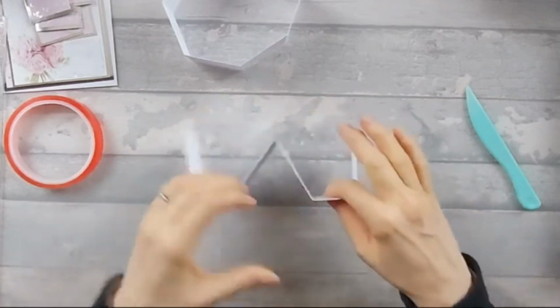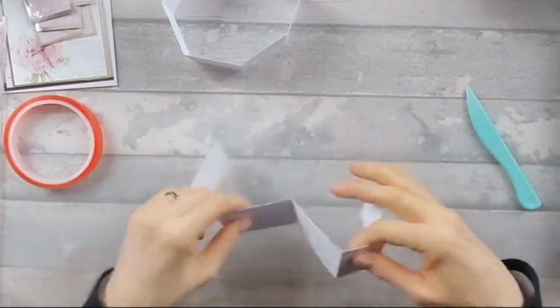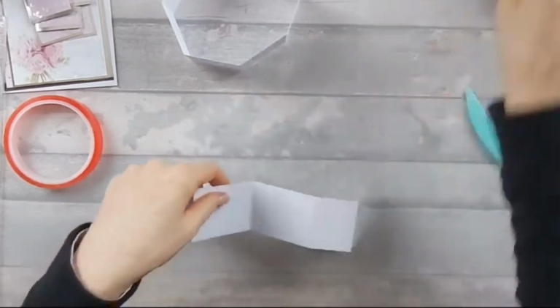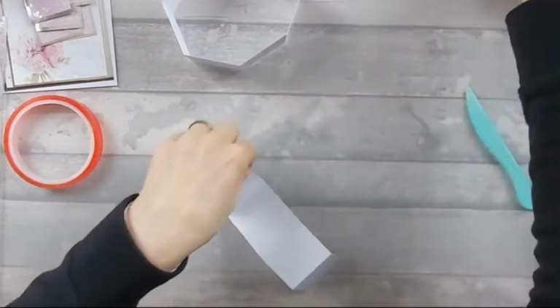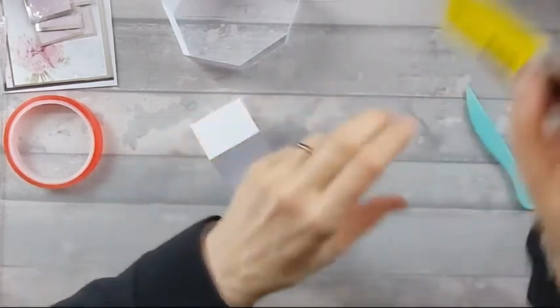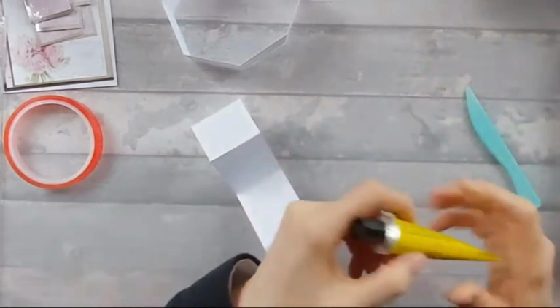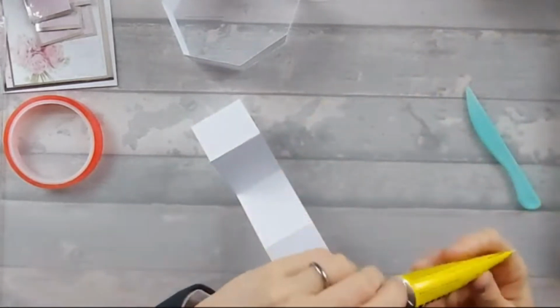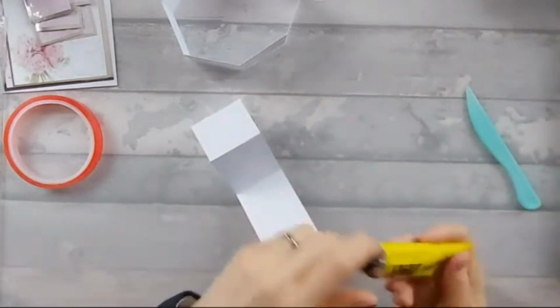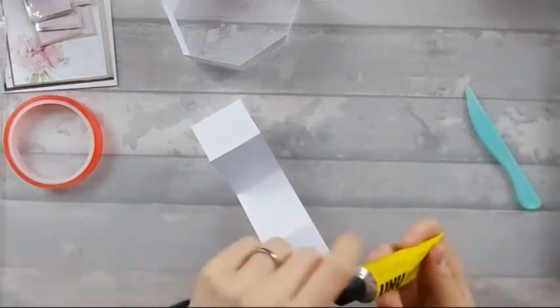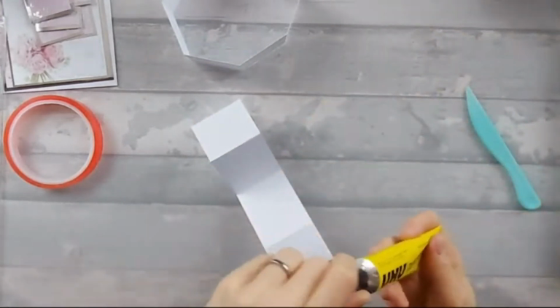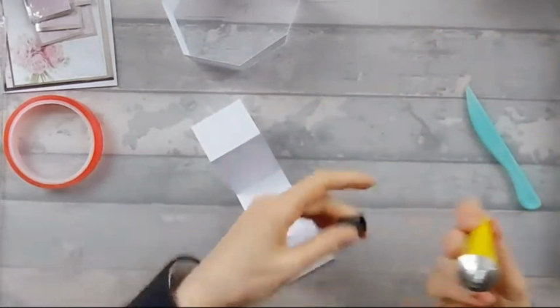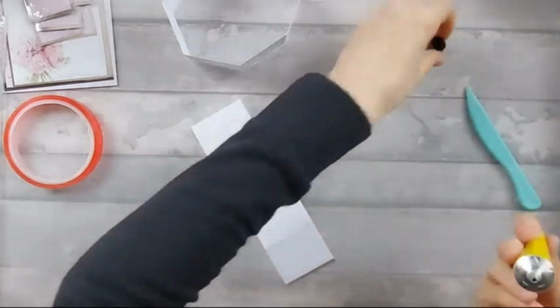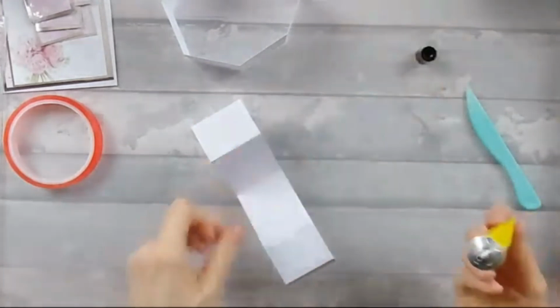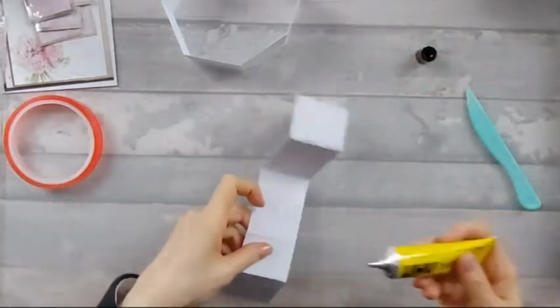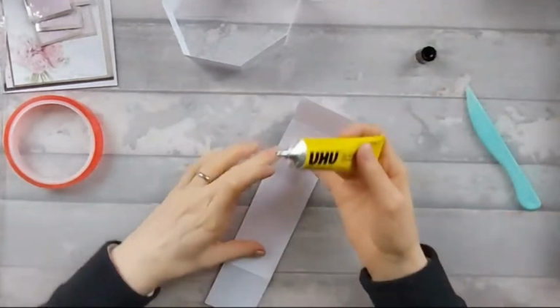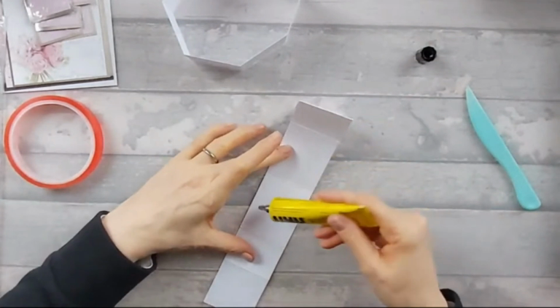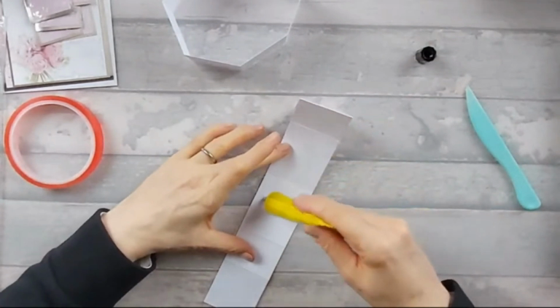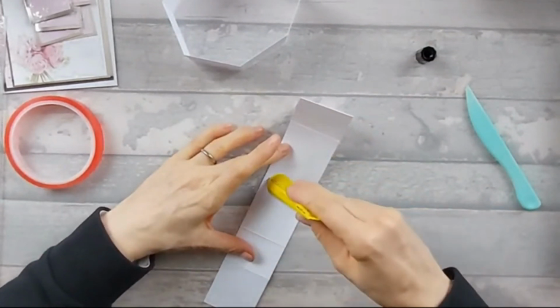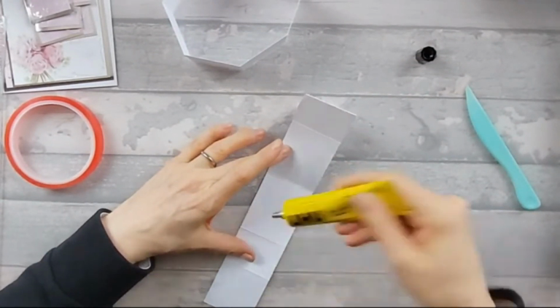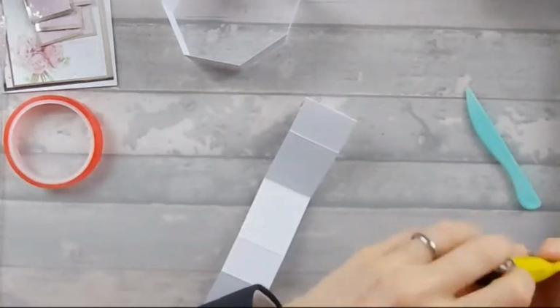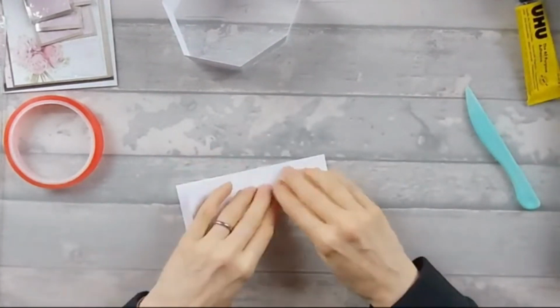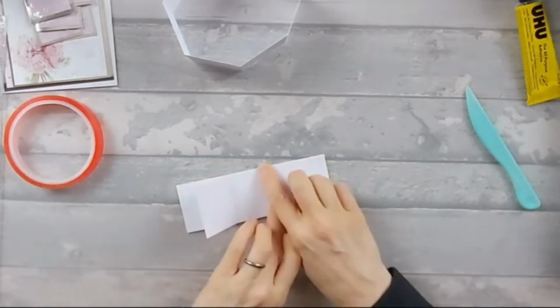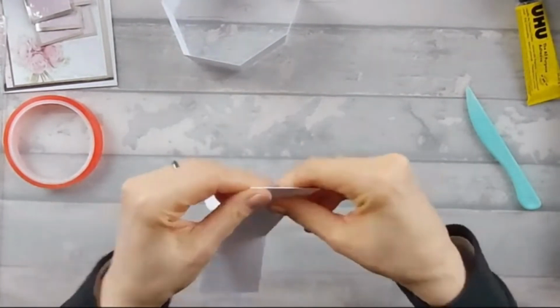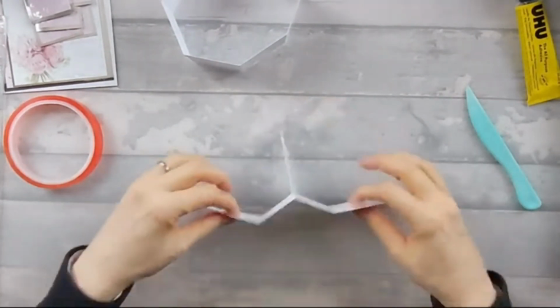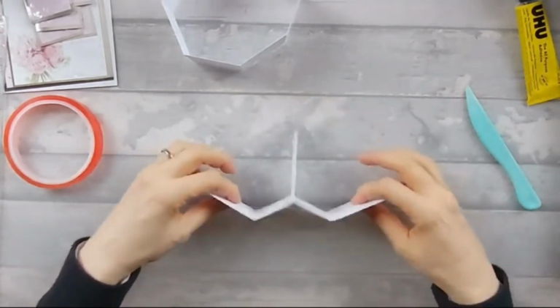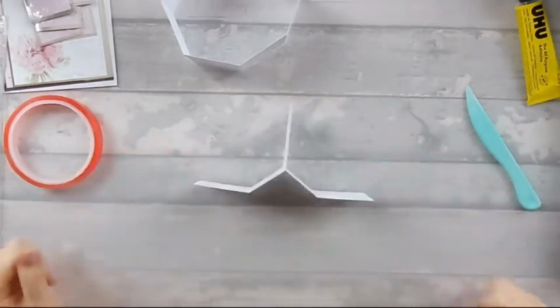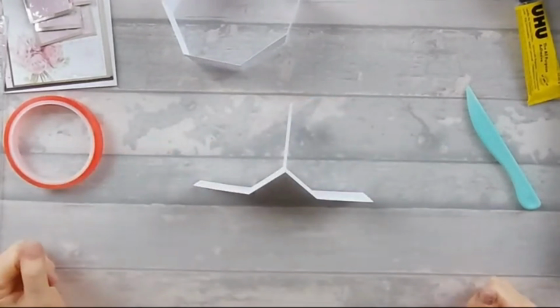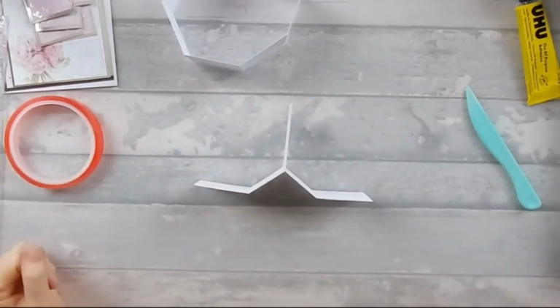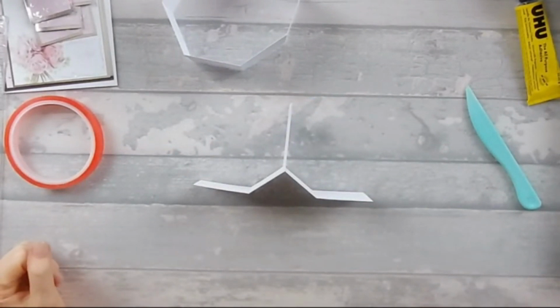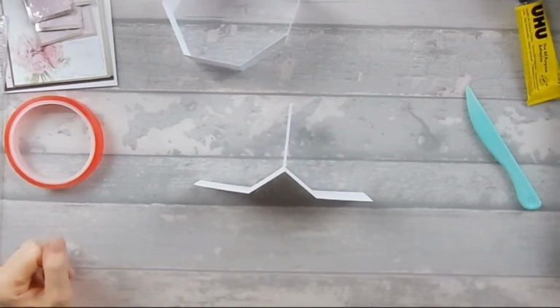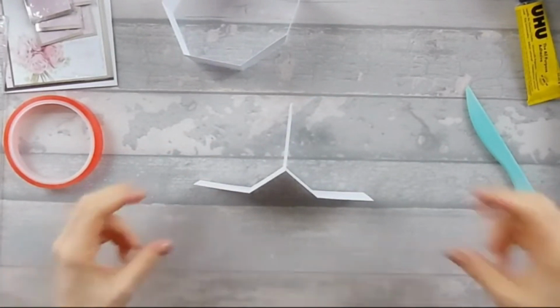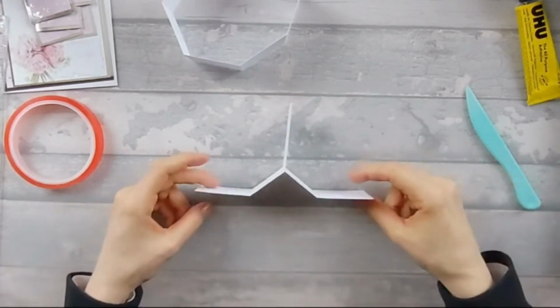I'm going to use wet glue because I want it to stick properly. Okay, so you end up with that piece there.